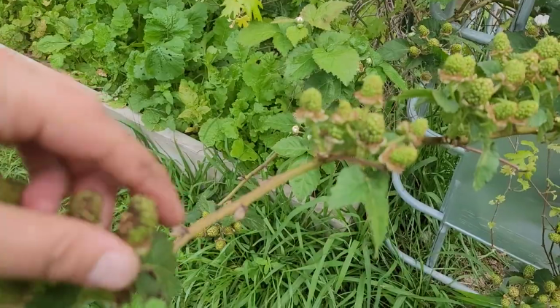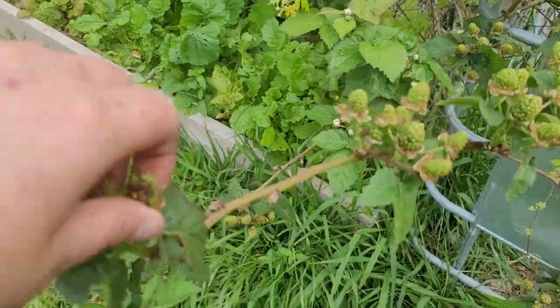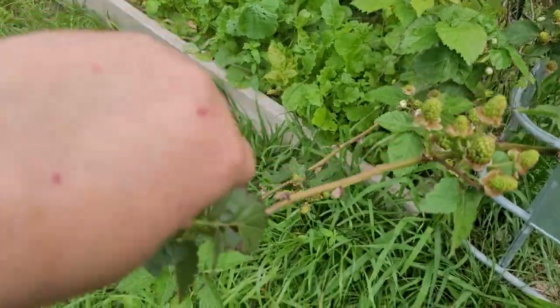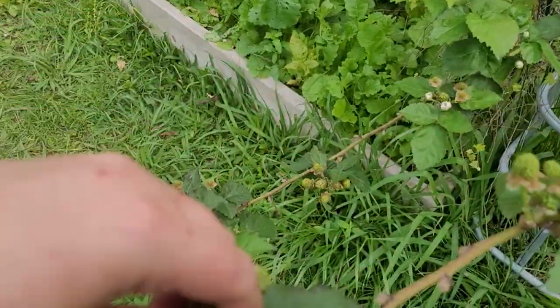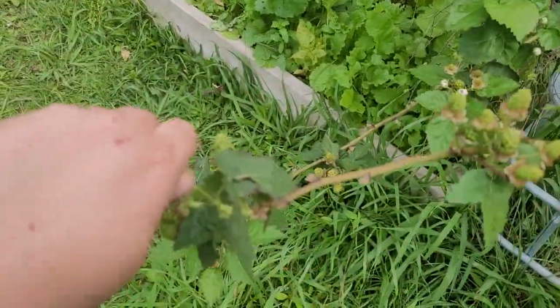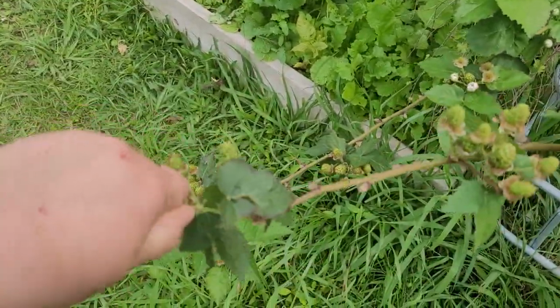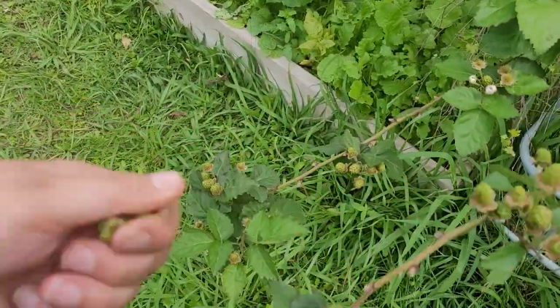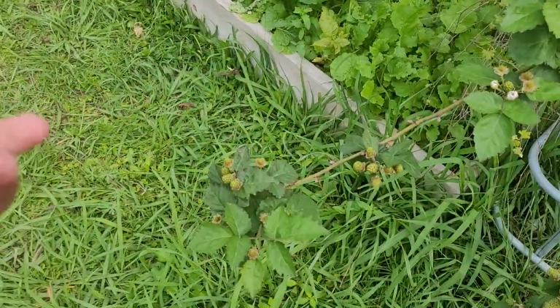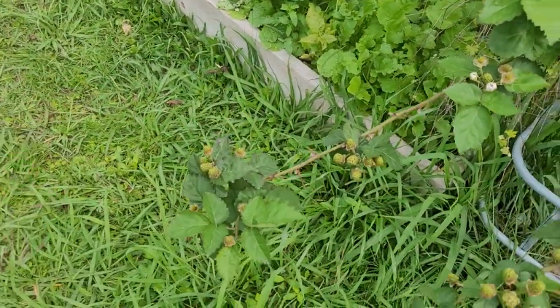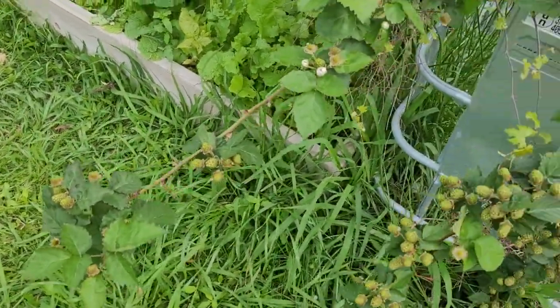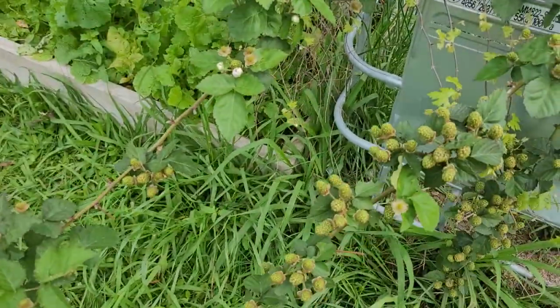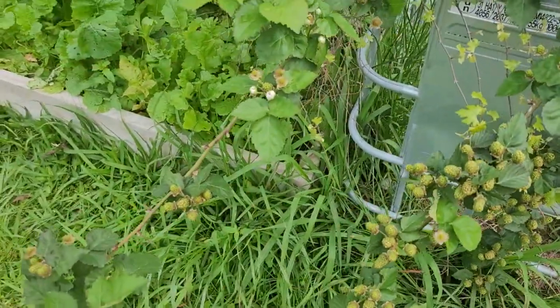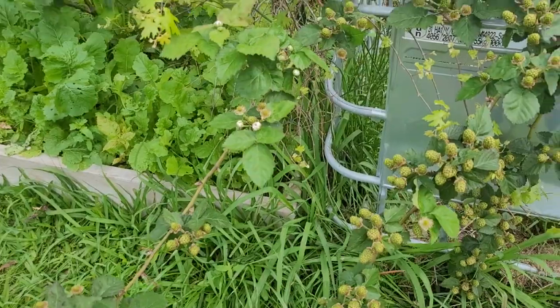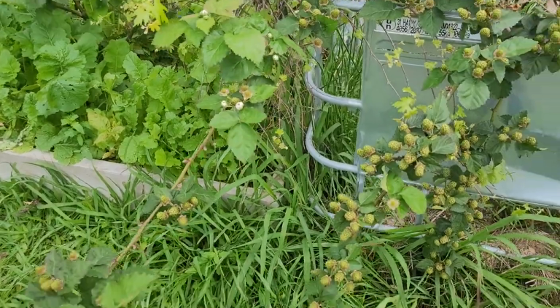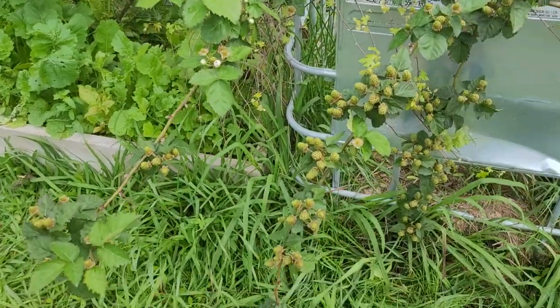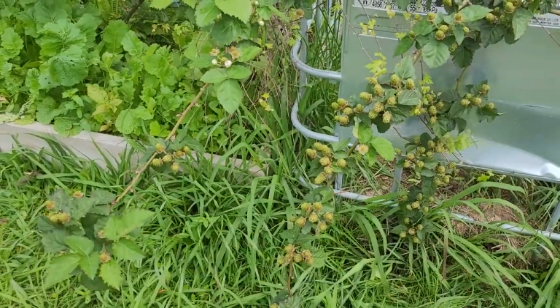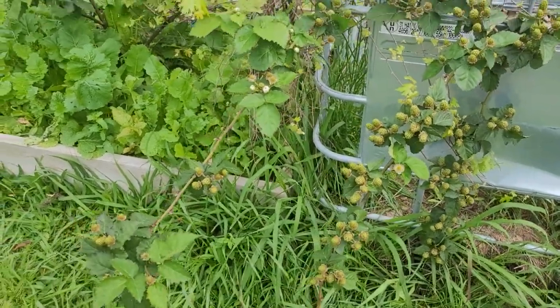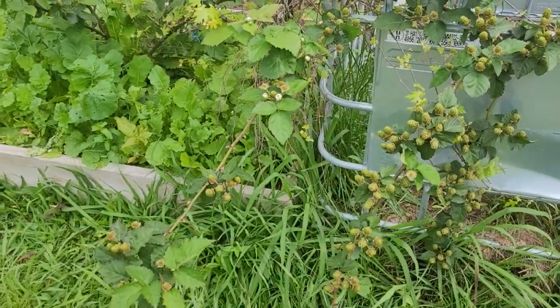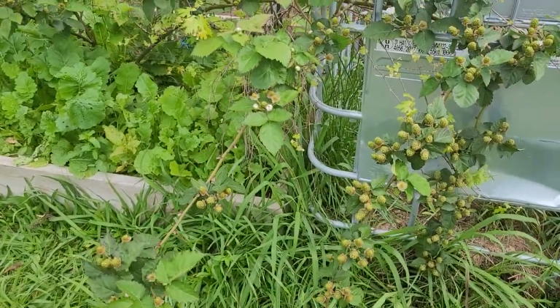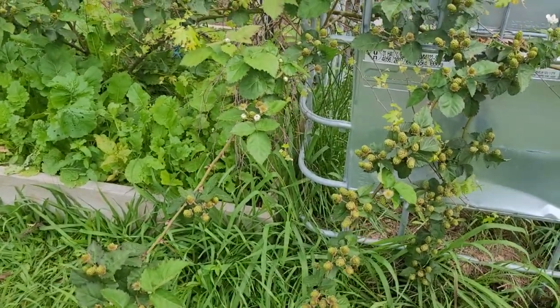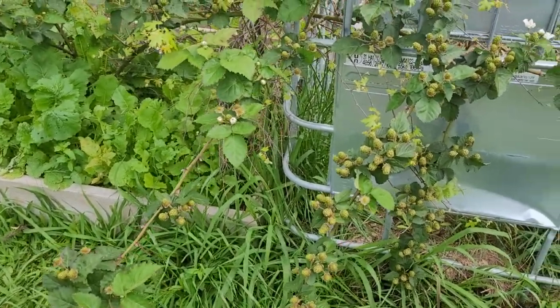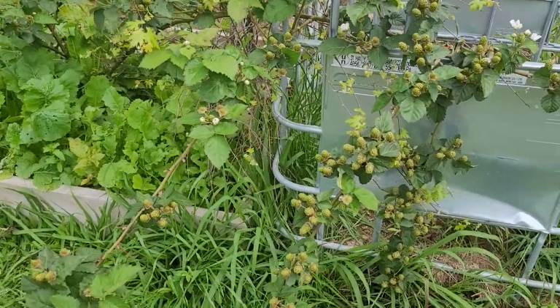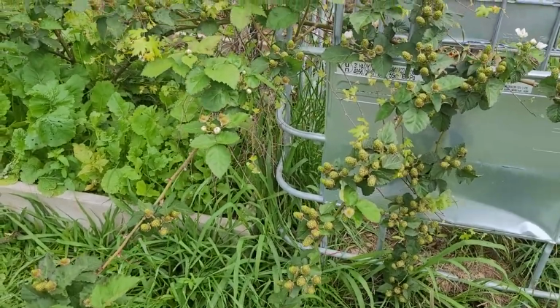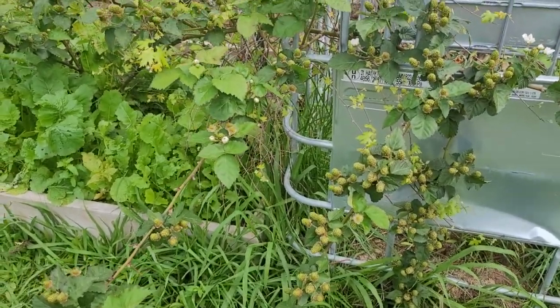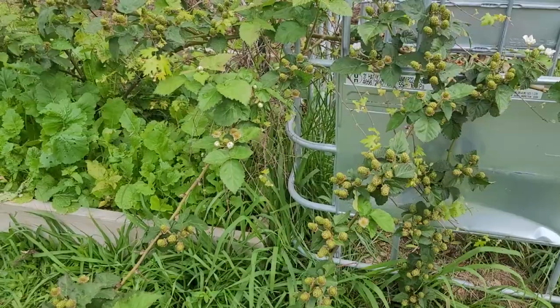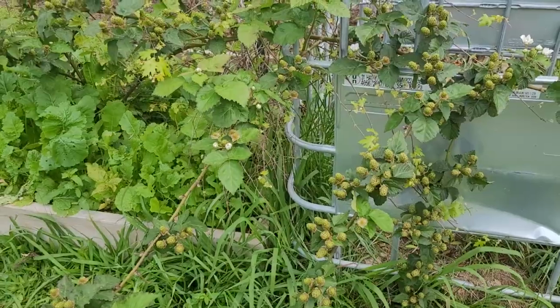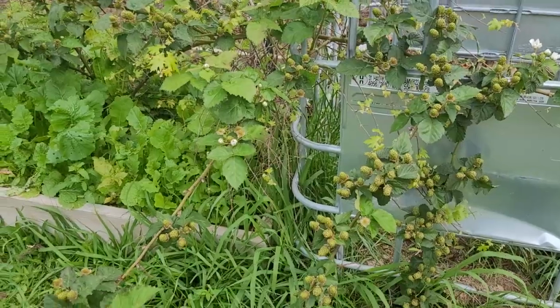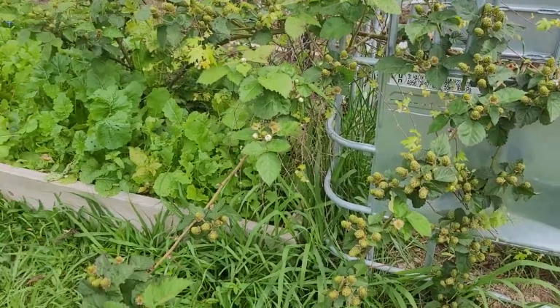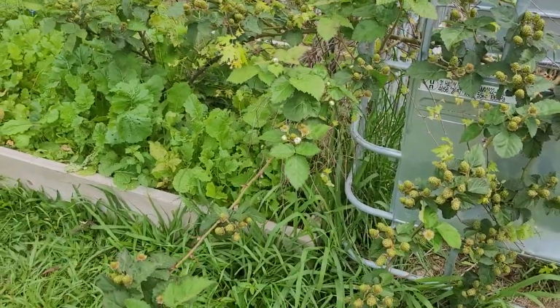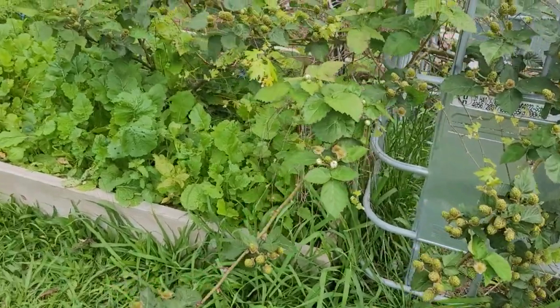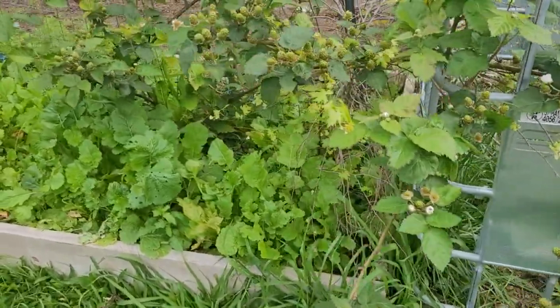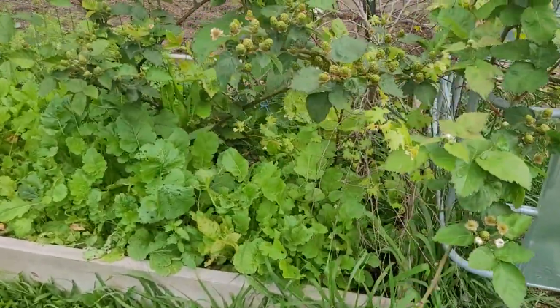It also damaged the plant by eating it — so that's something to kind of watch out for. They're little orange and black bugs a lot of the time, and they can do some serious damage.